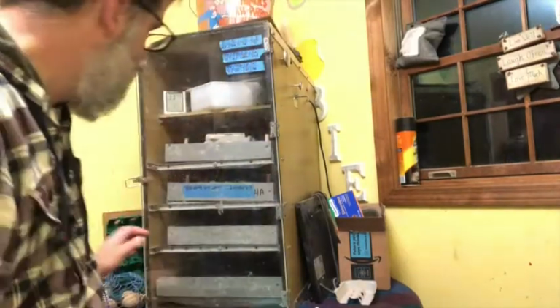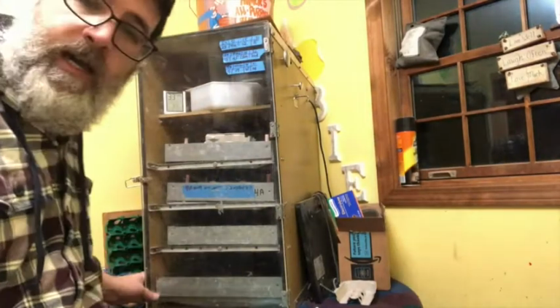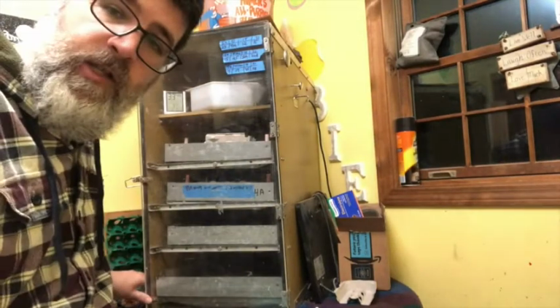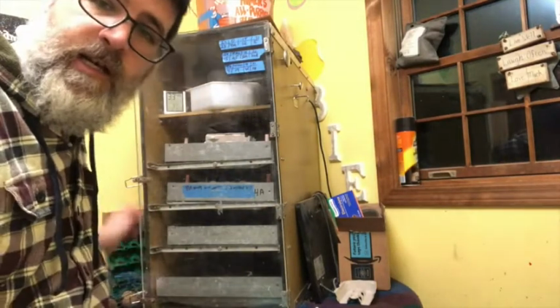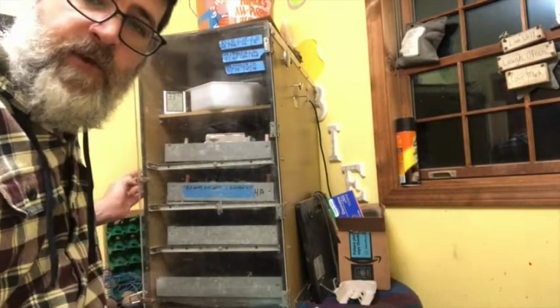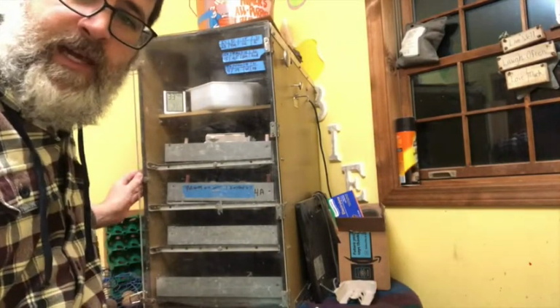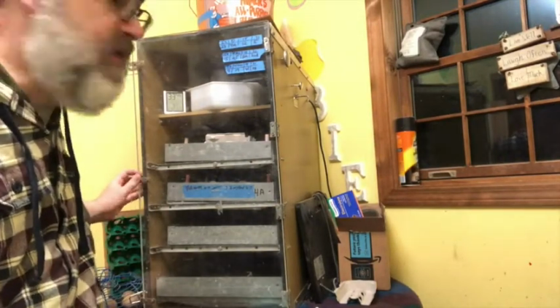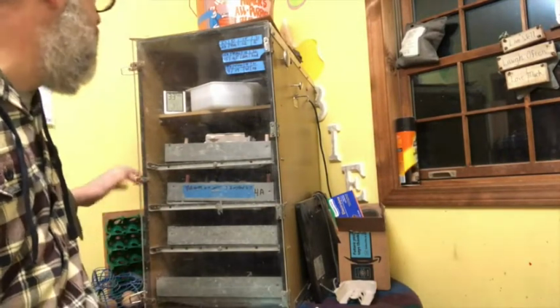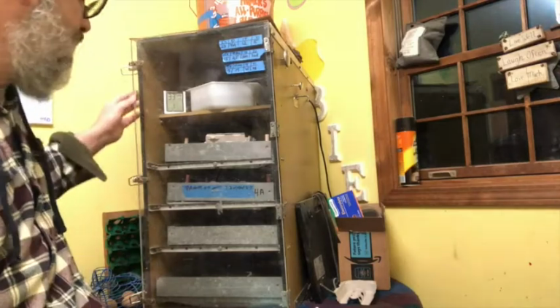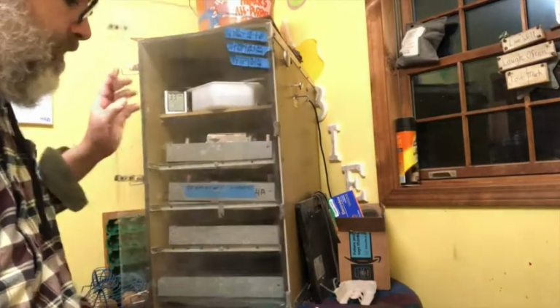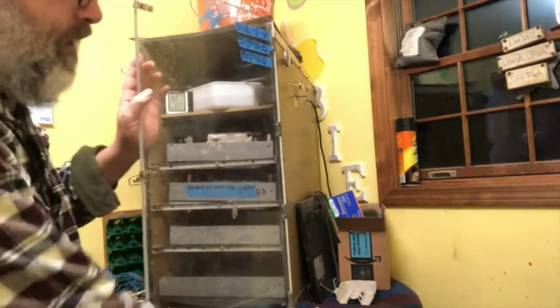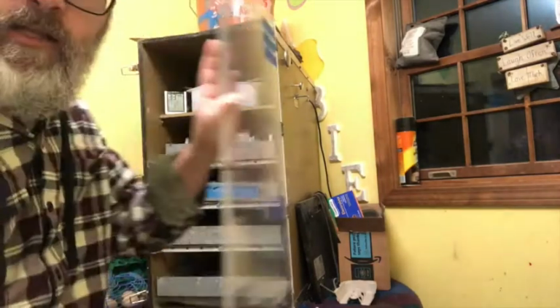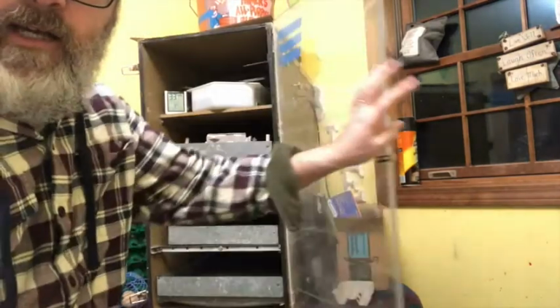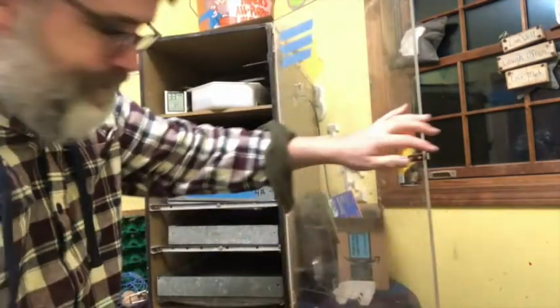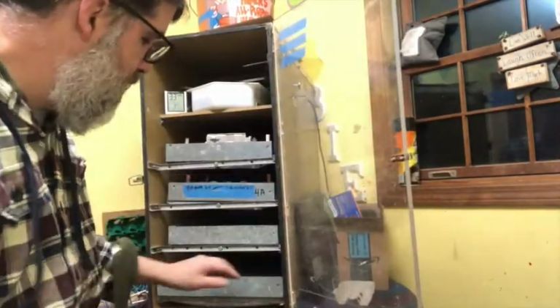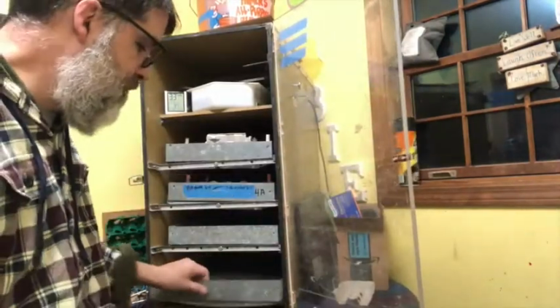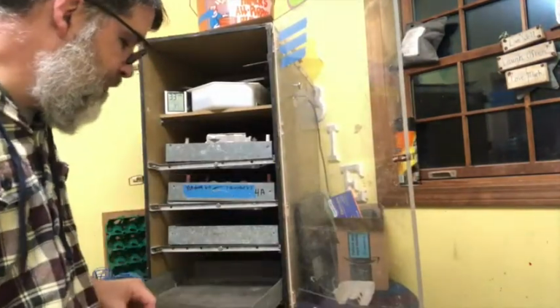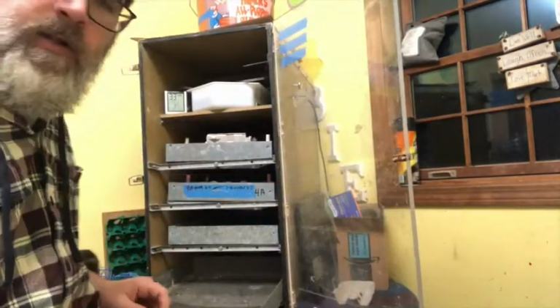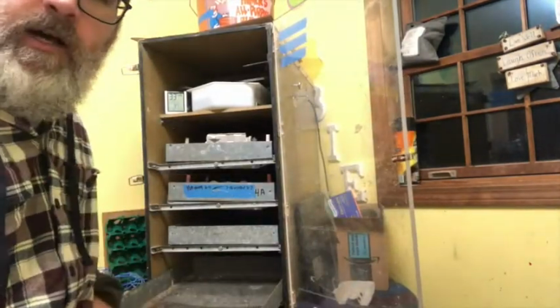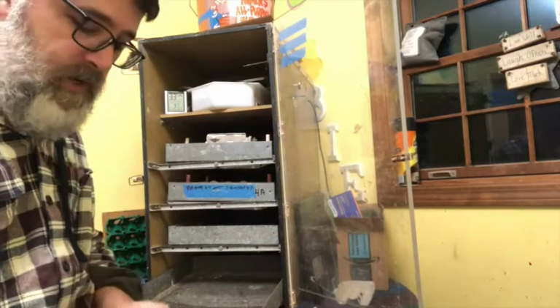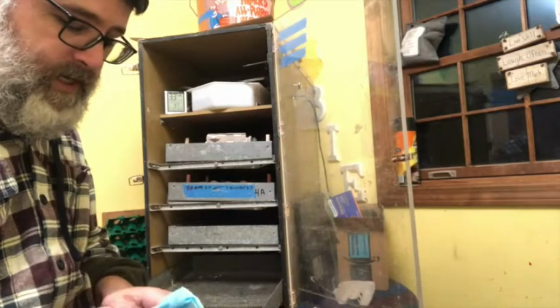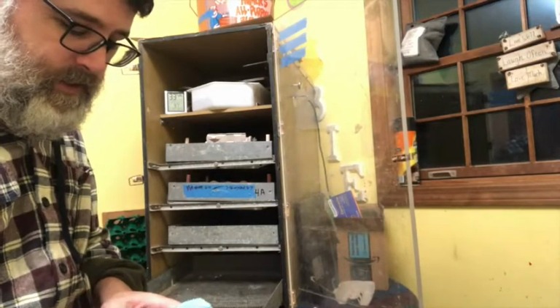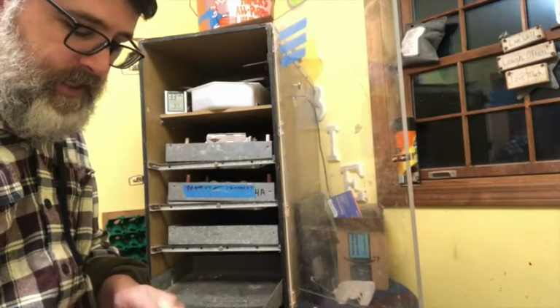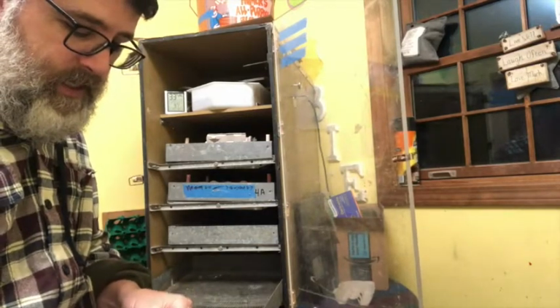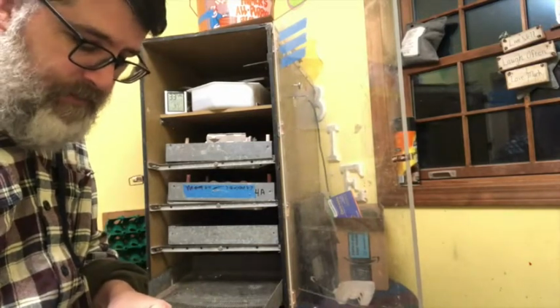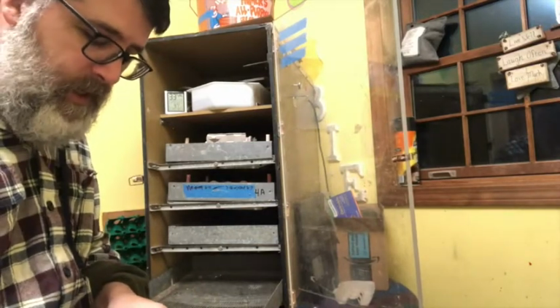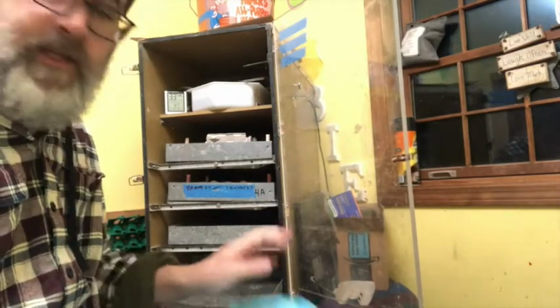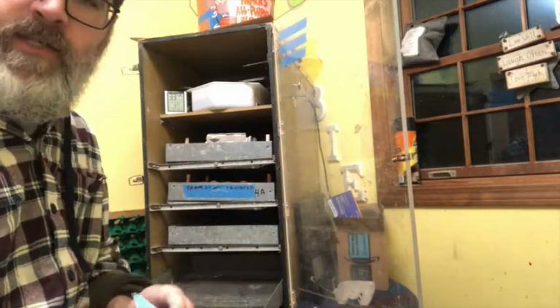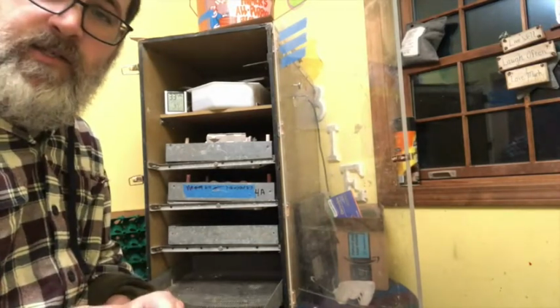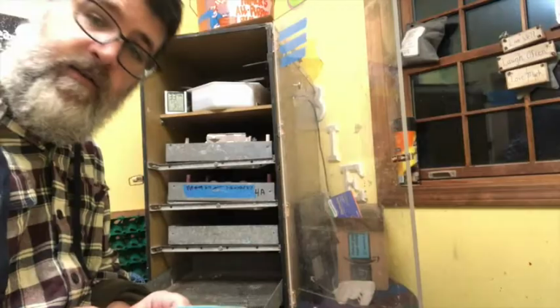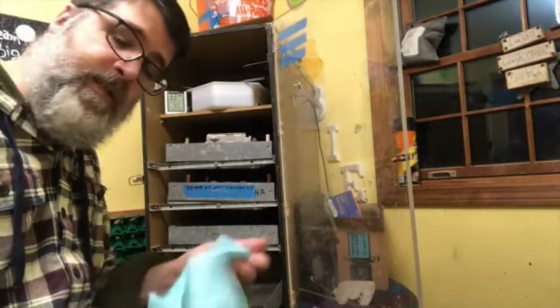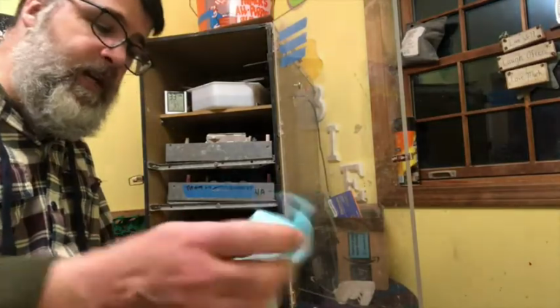I actually lost a couple of Sarama eggs between day 11 and lockdown. That's pretty typical of Sarama eggs — they develop, but they don't always hatch, so they're not a real easy bird to hatch.